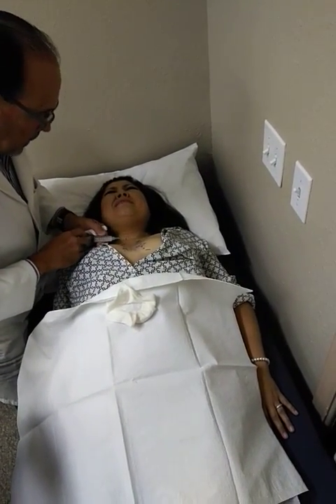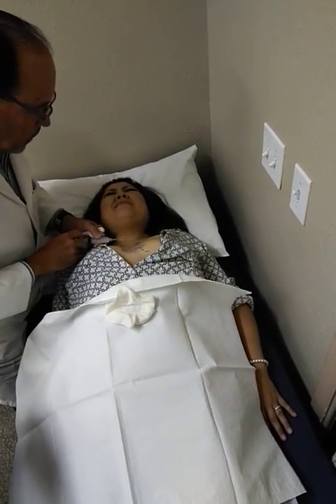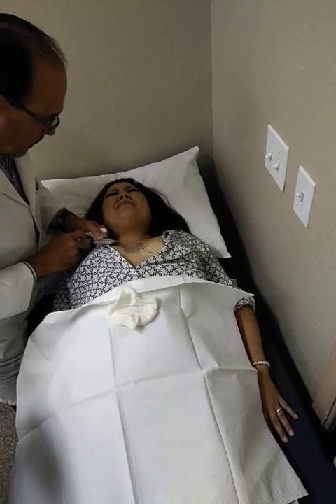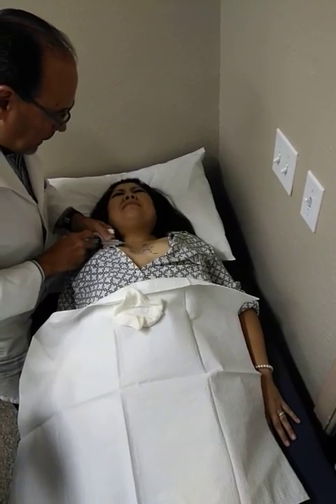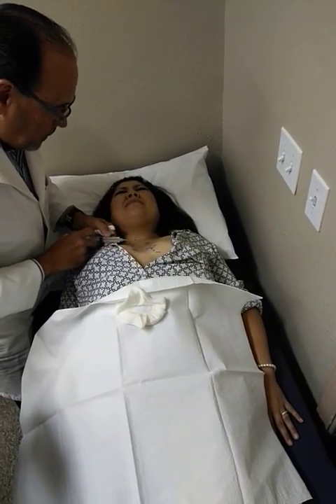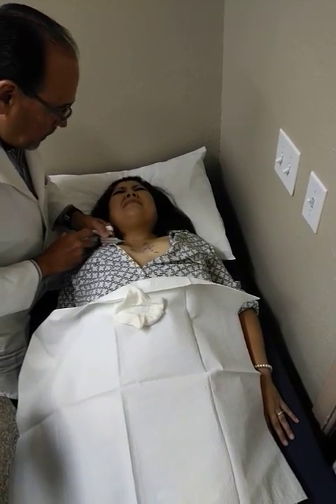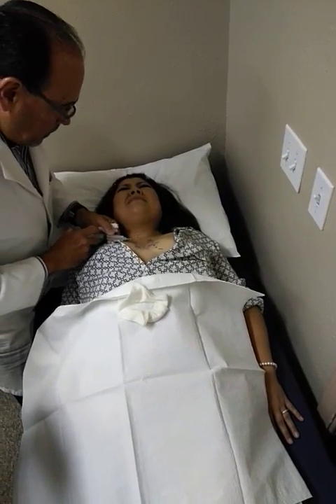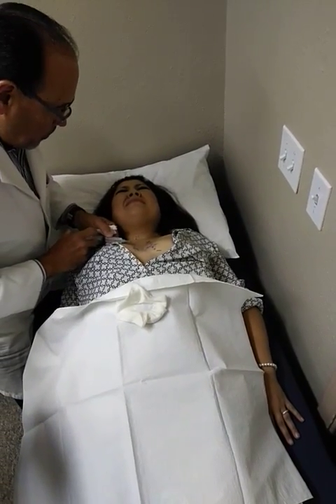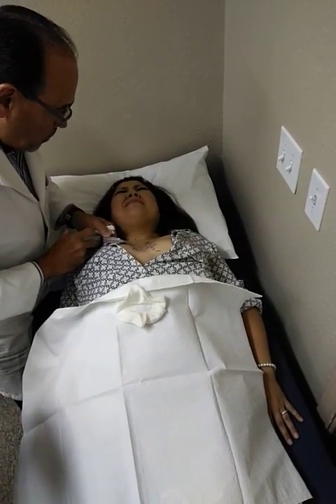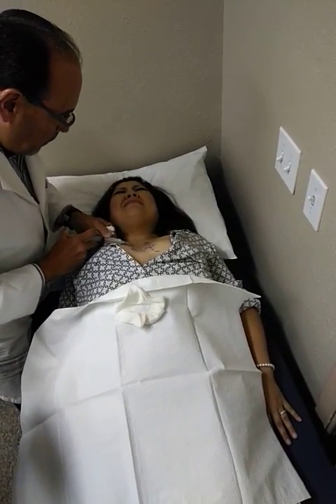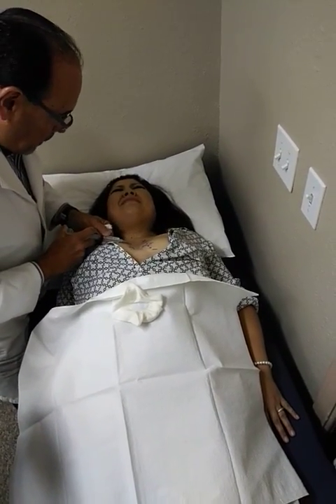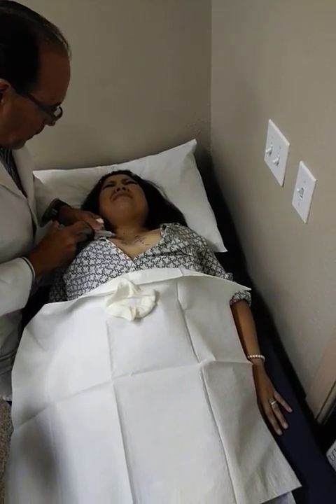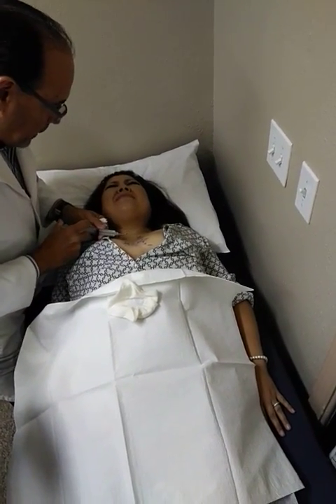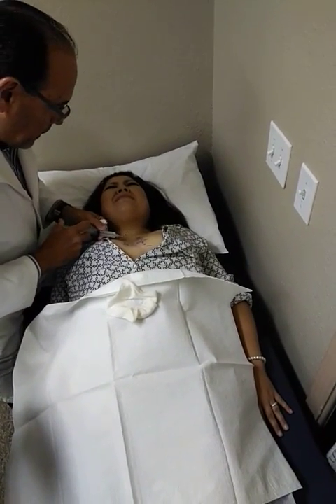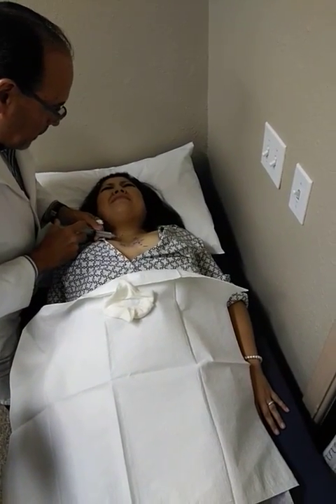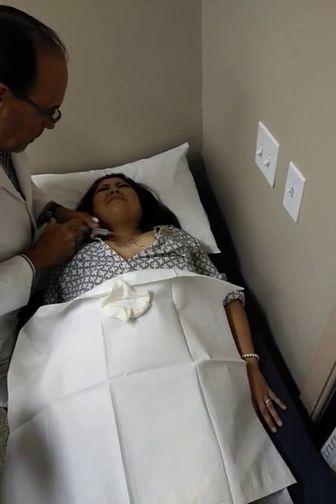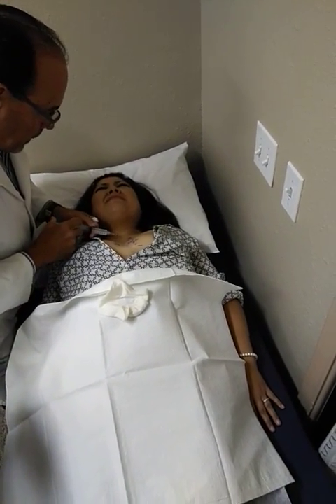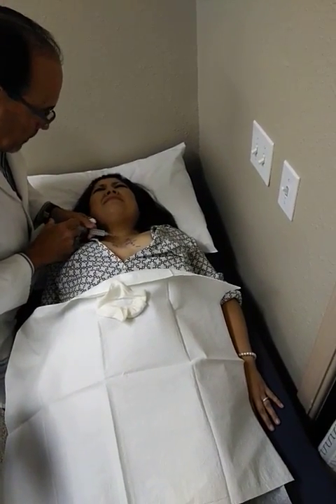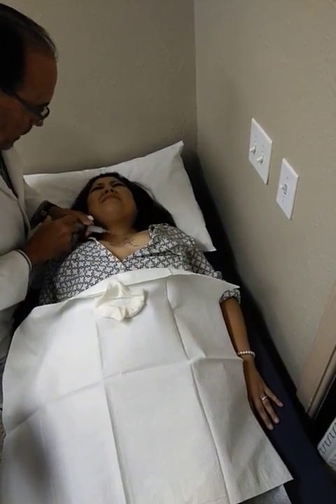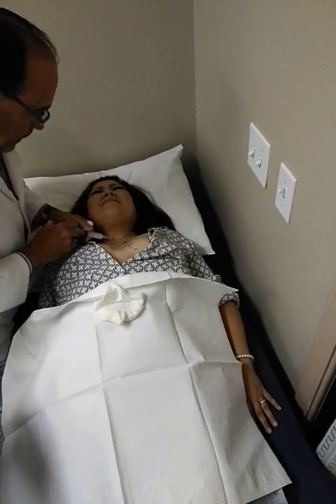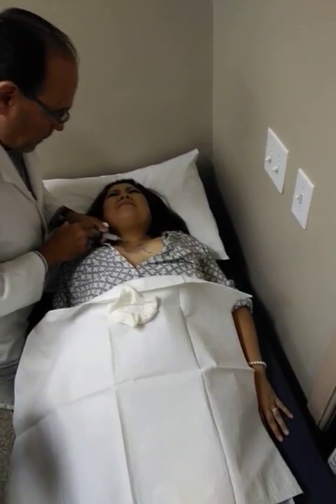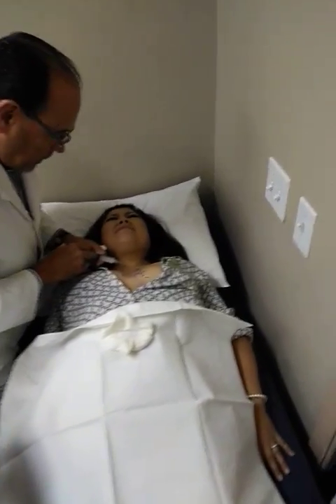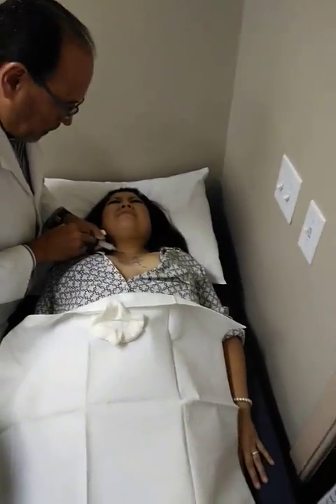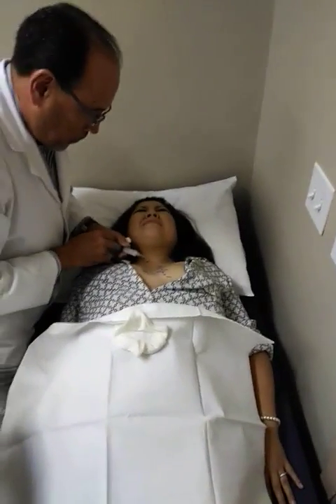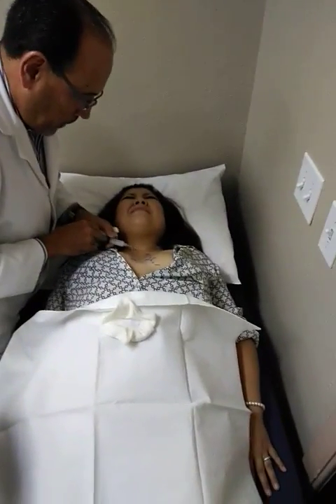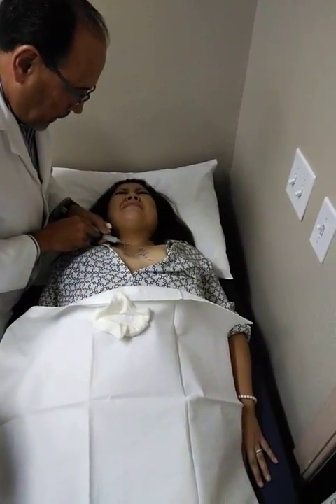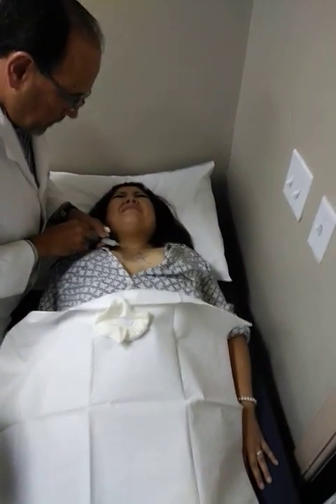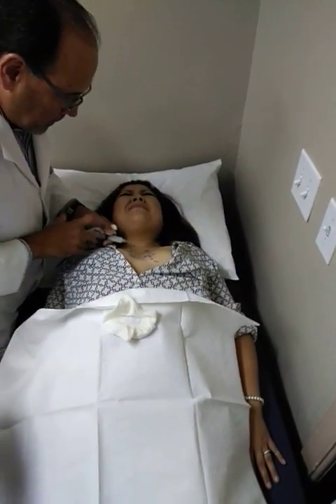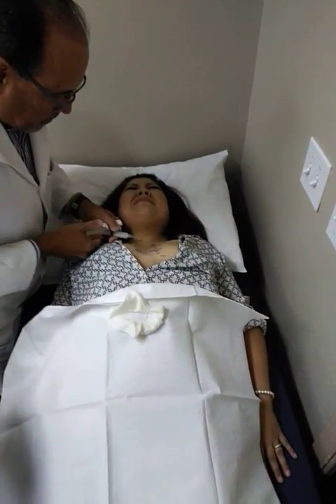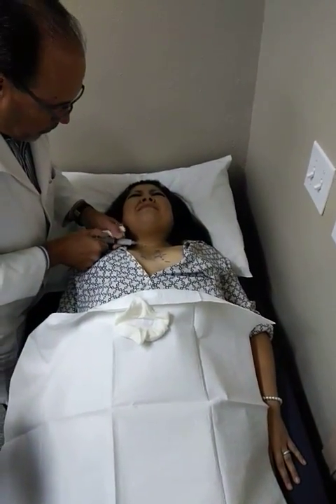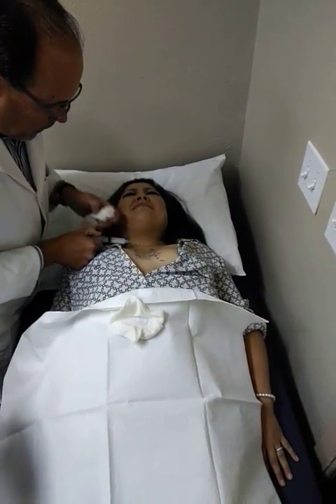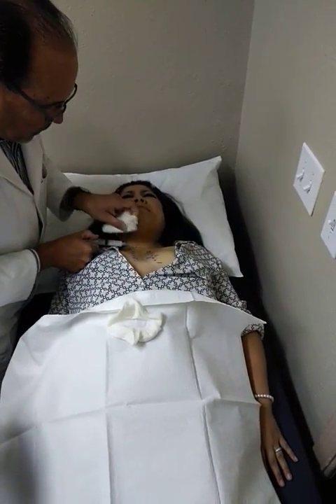Breathe slowly in and out. We're almost done with the first one. You're doing great. No pain again, correct? So that's one.